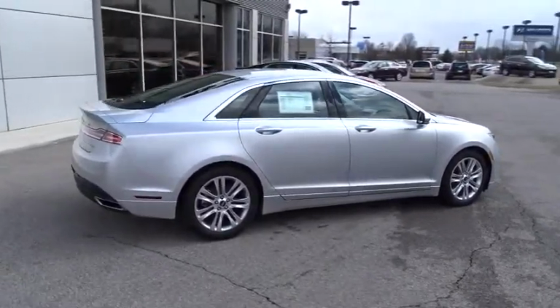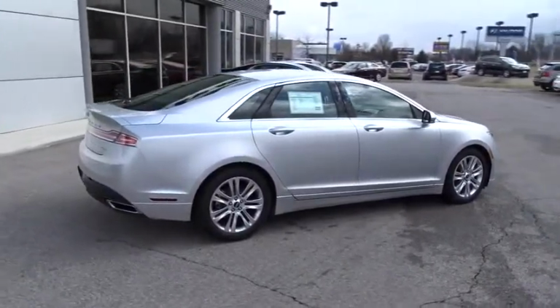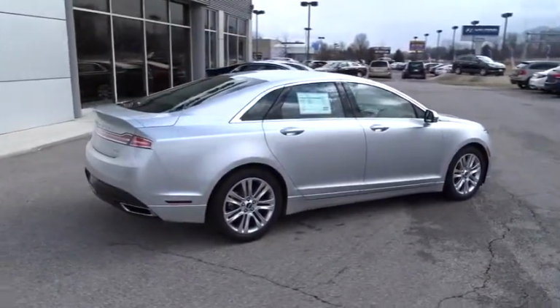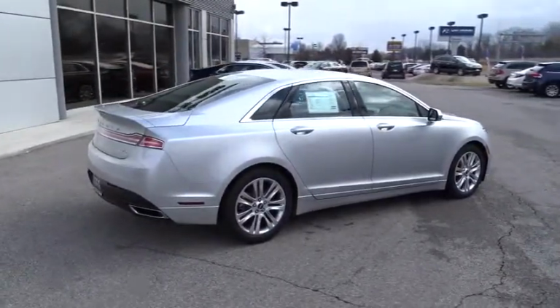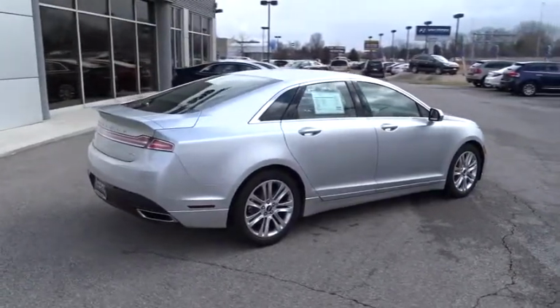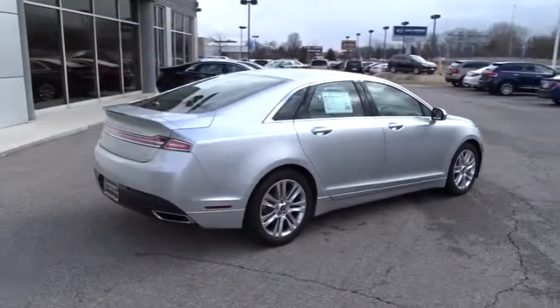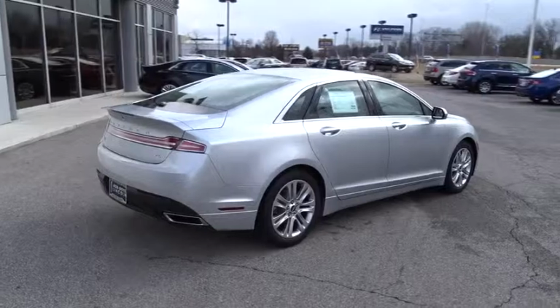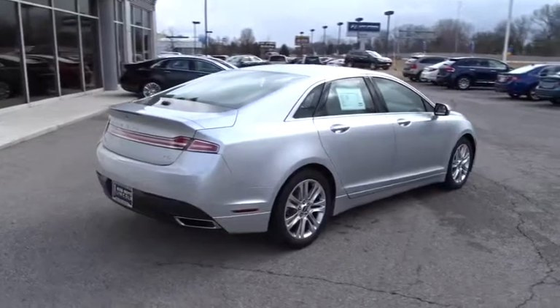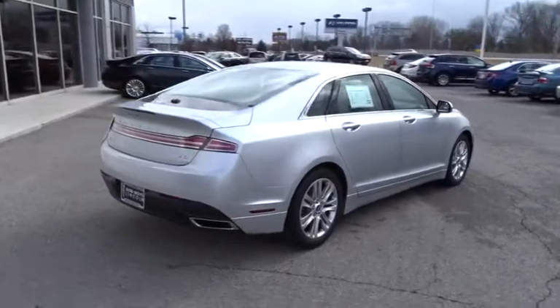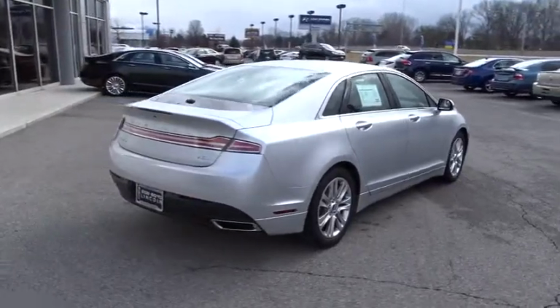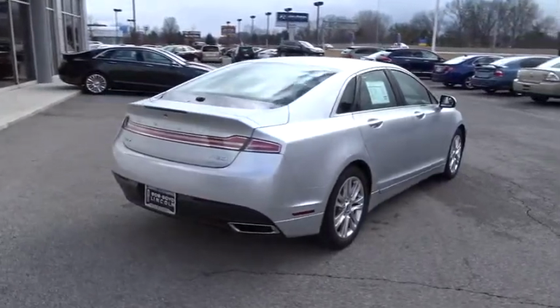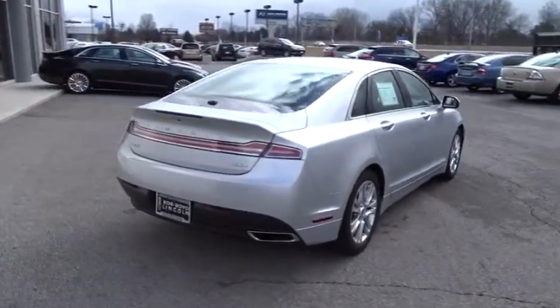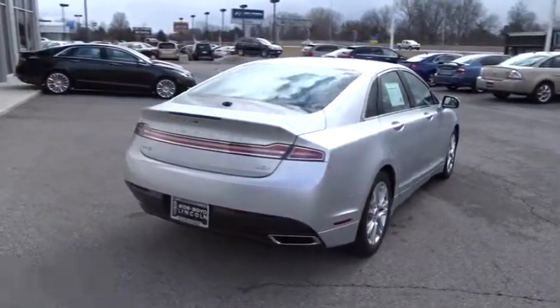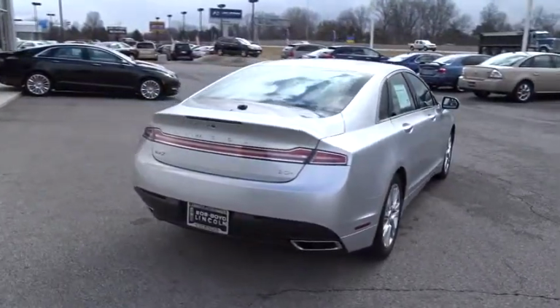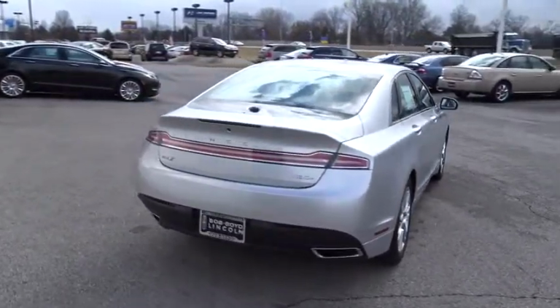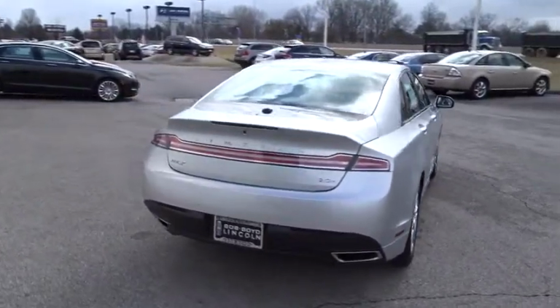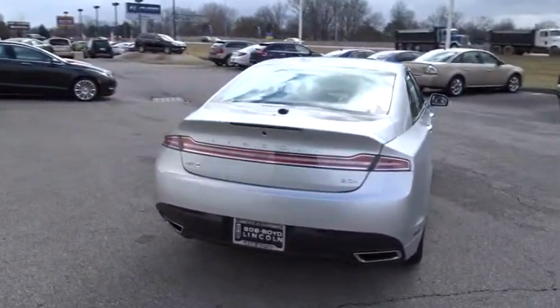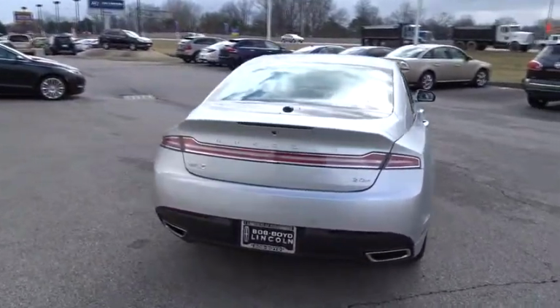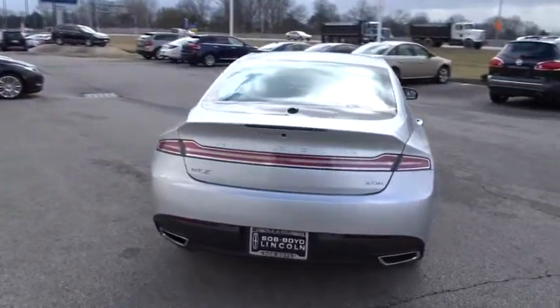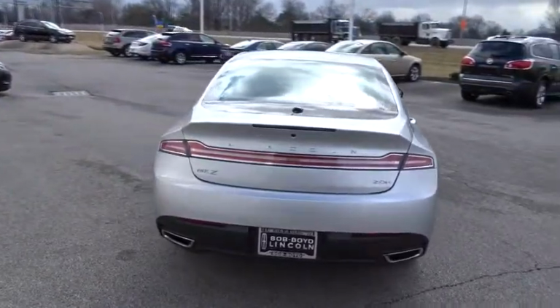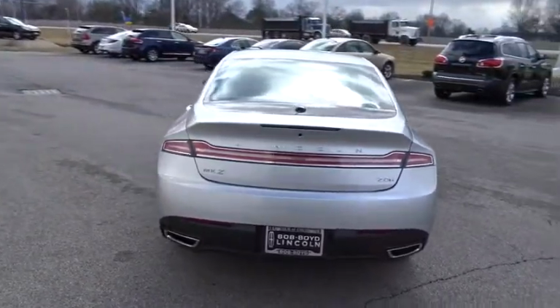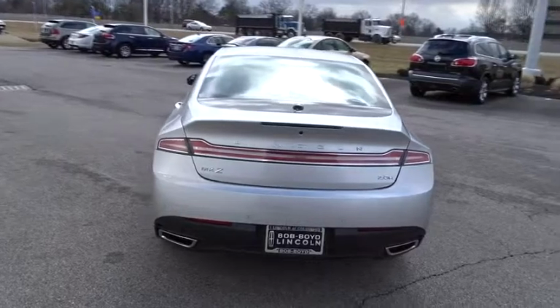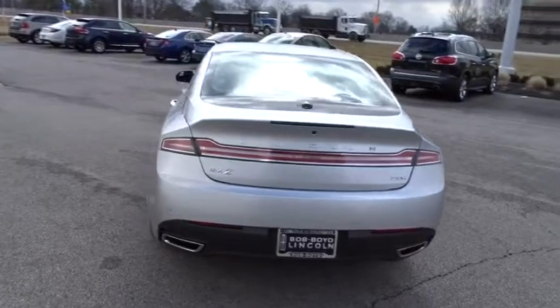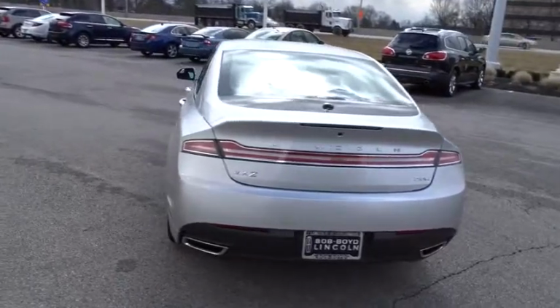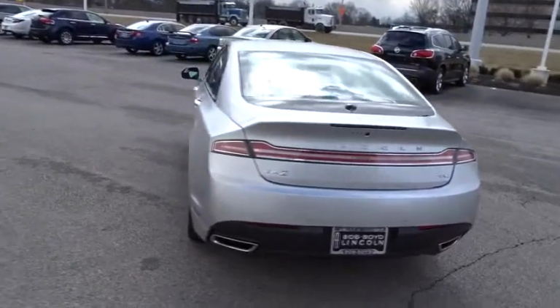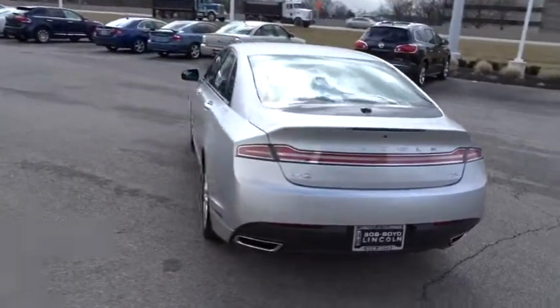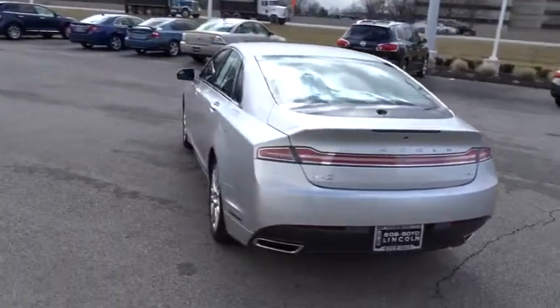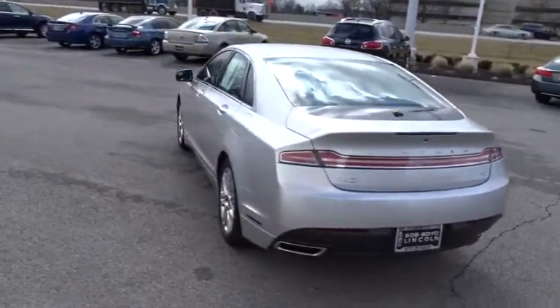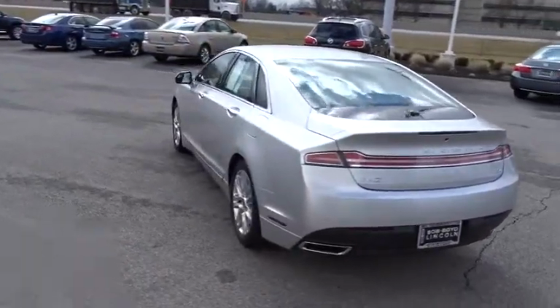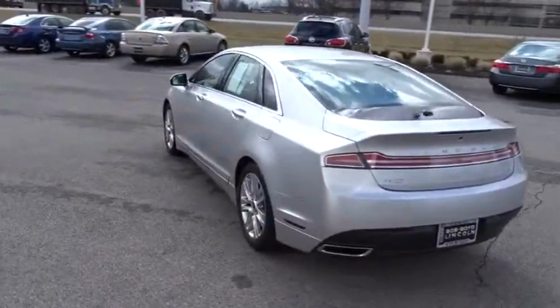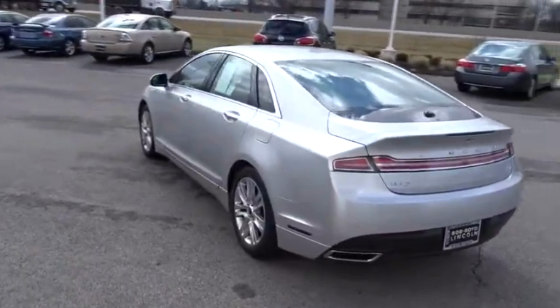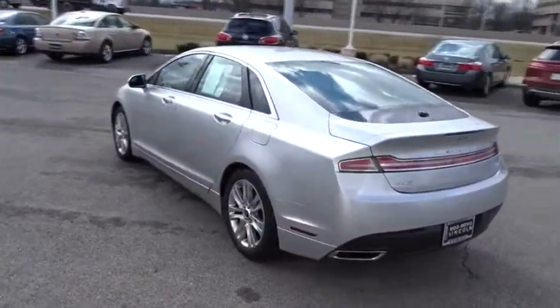and you'll see the MKZ offers a new dimension of luxury. This vehicle has less than 15,000 miles. Is love at first sight really possible? Let us know when you stop in.